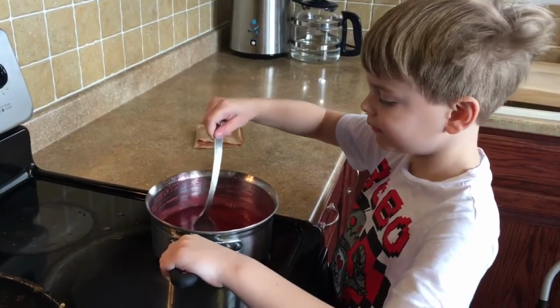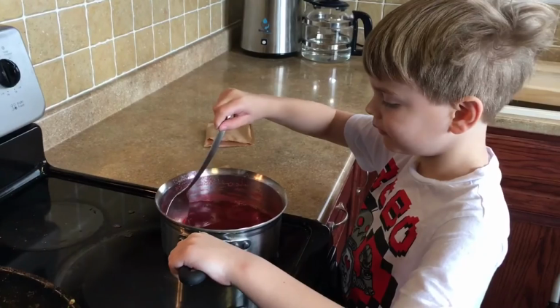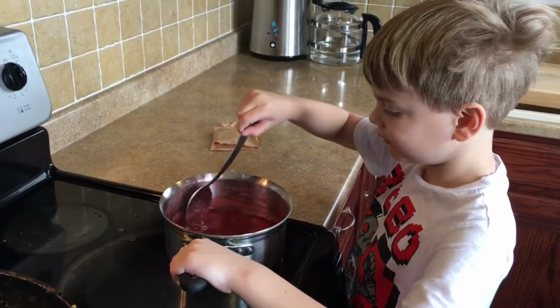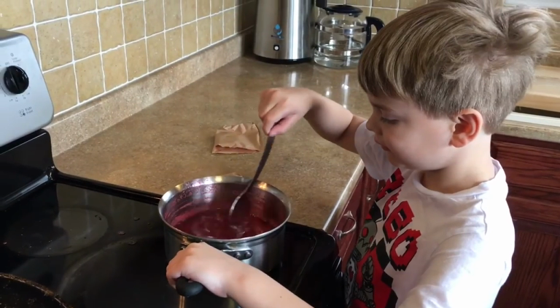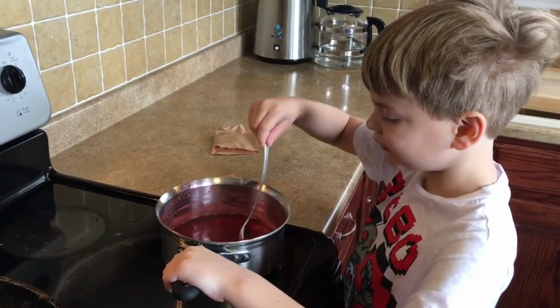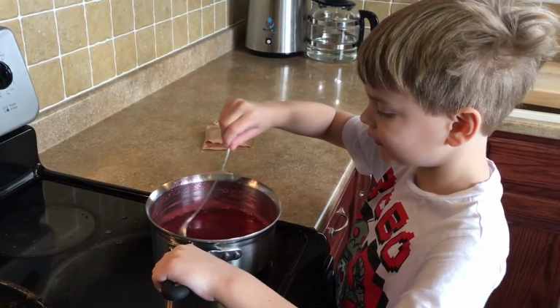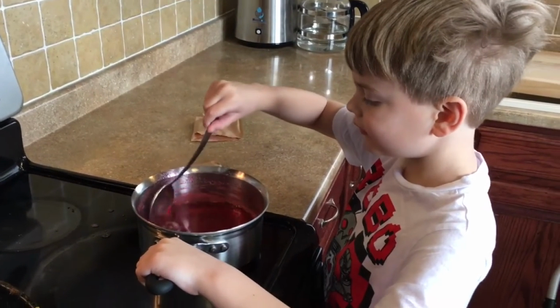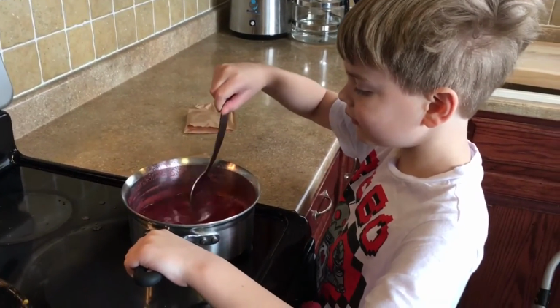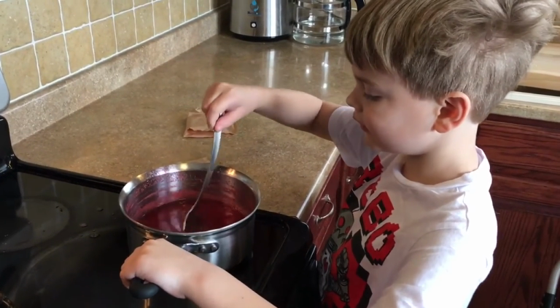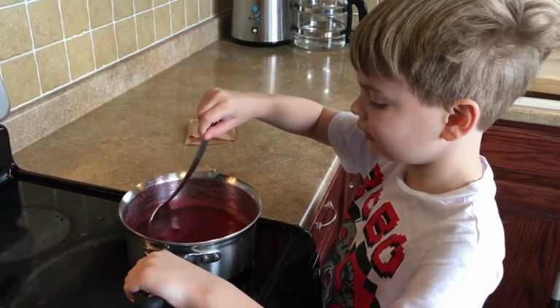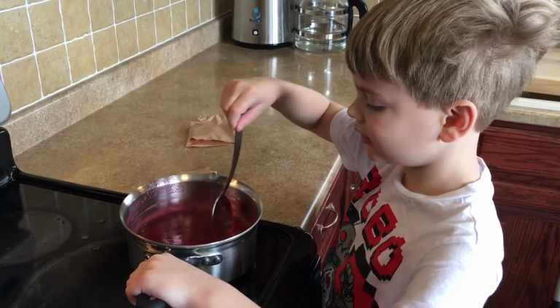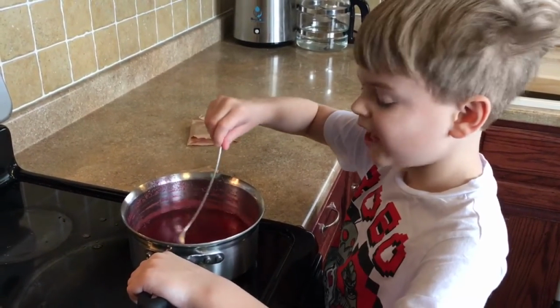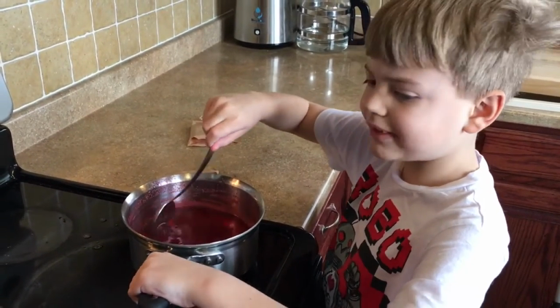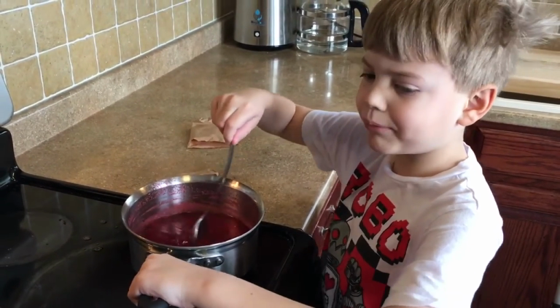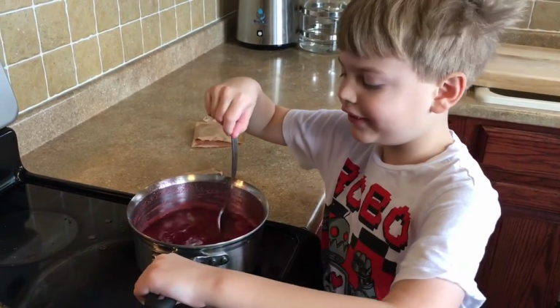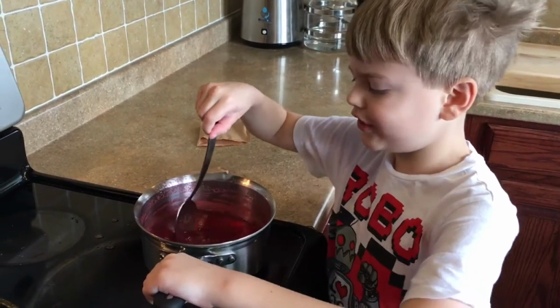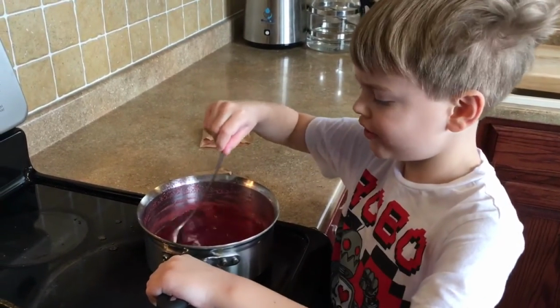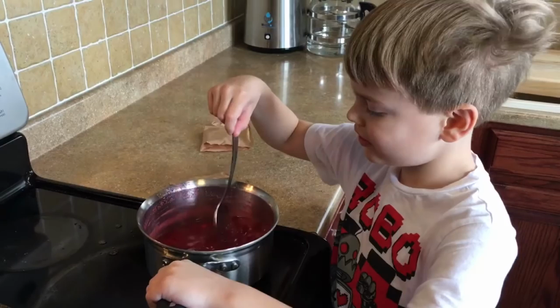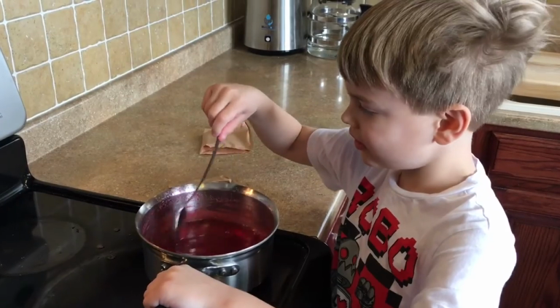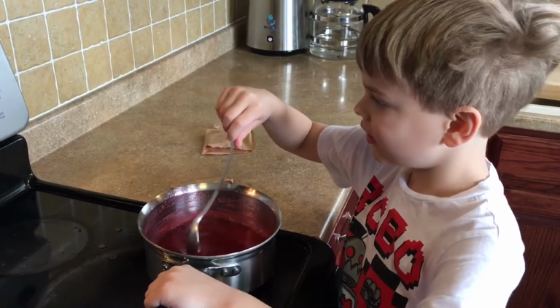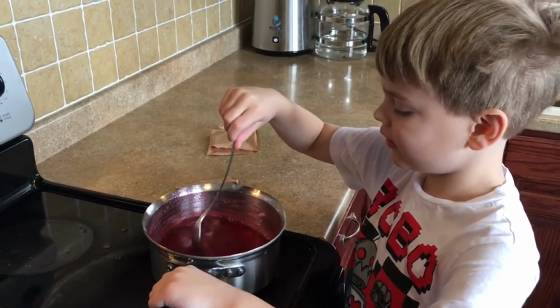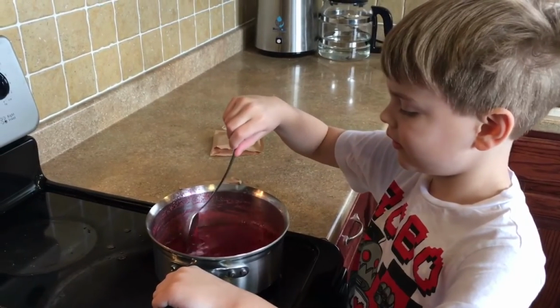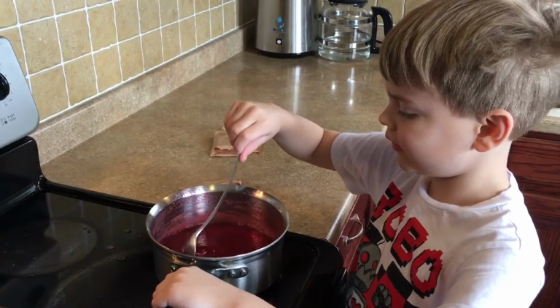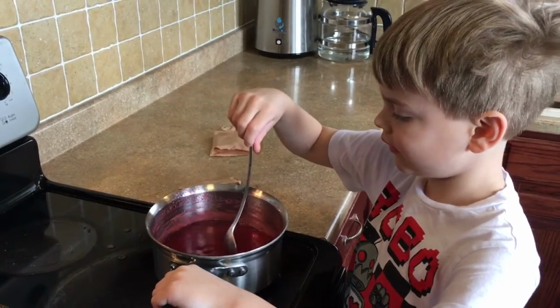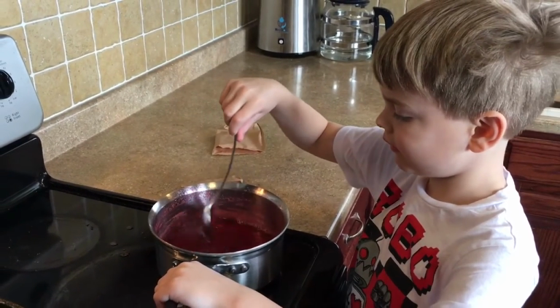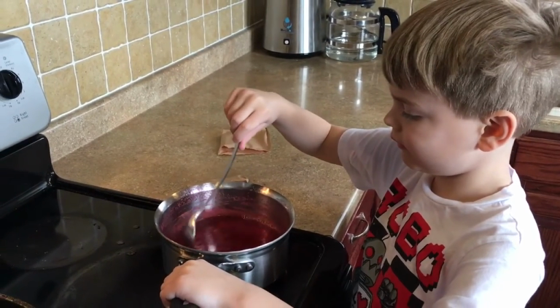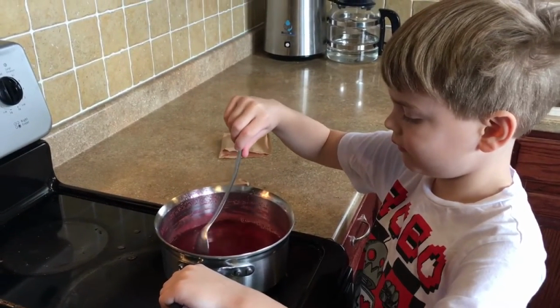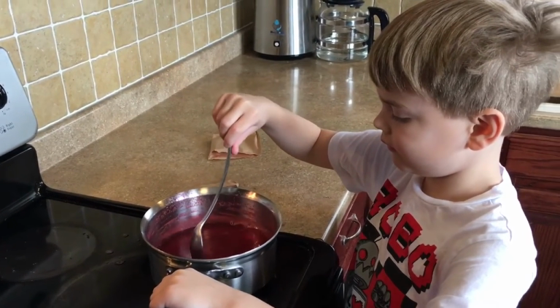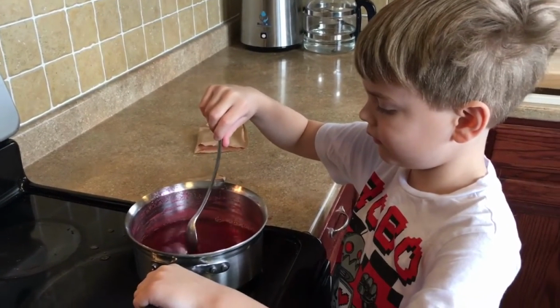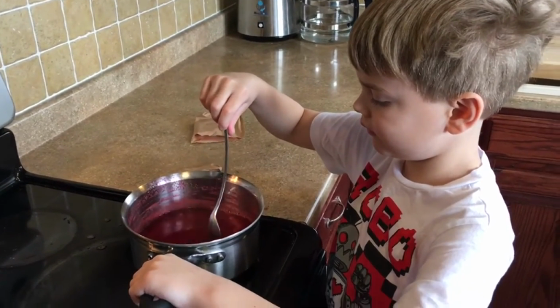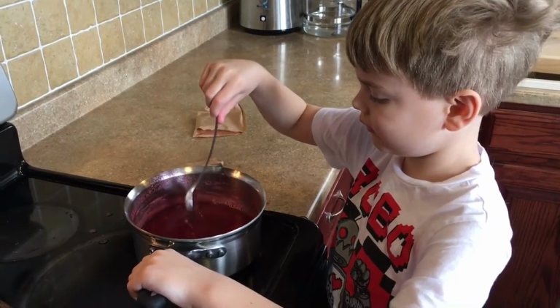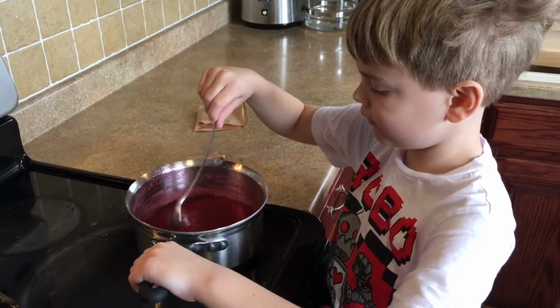Caleb's making Jell-O for the first time. Am I doing pretty good? Yep, just stir real gently until all that Jell-O mix is dissolved.